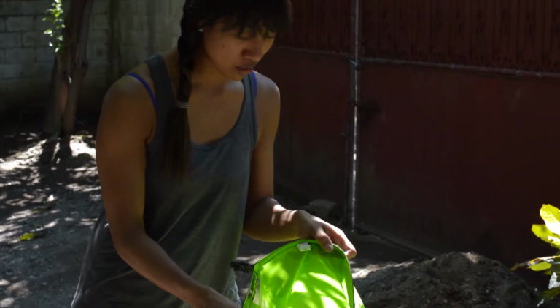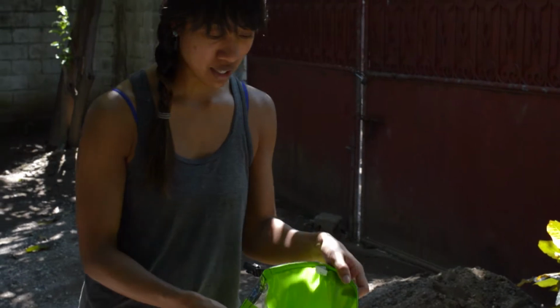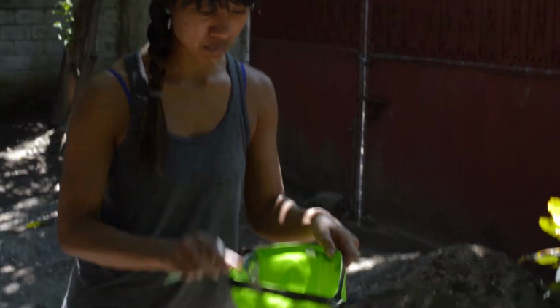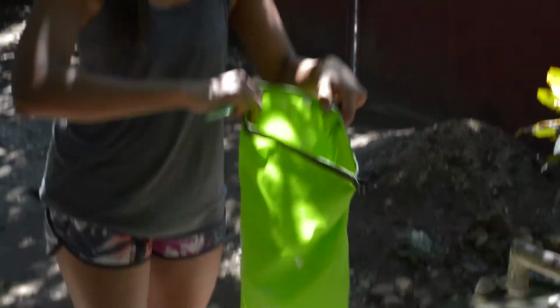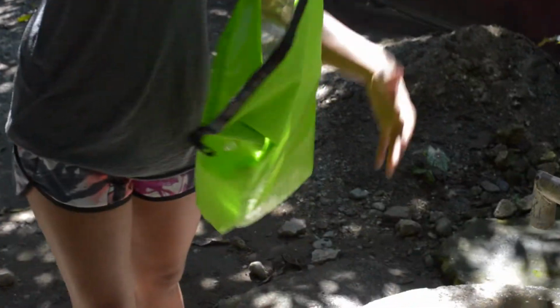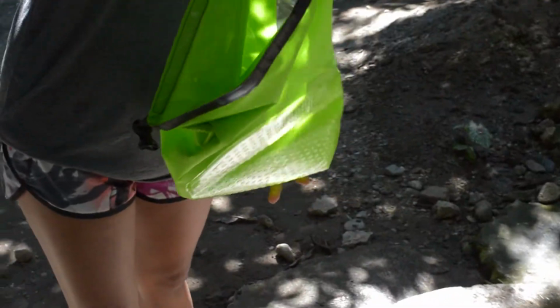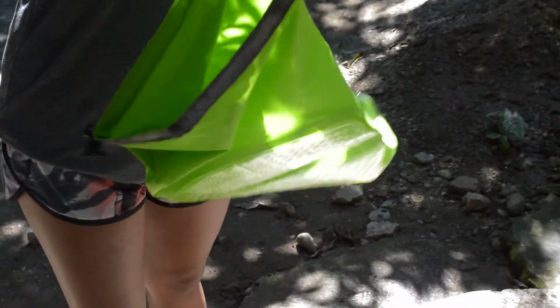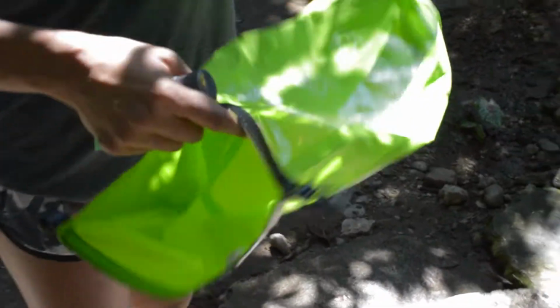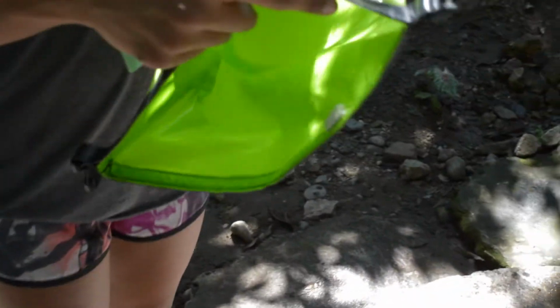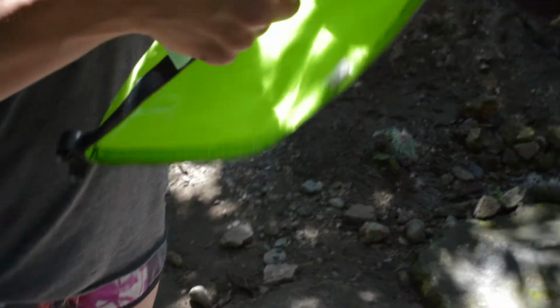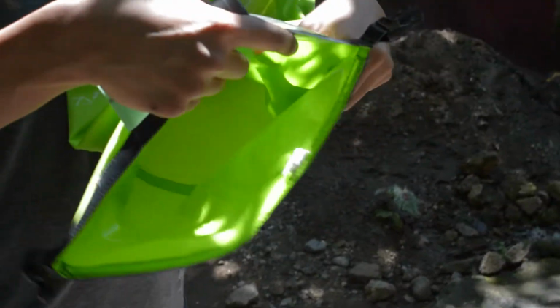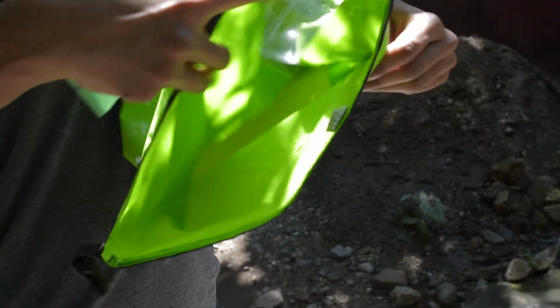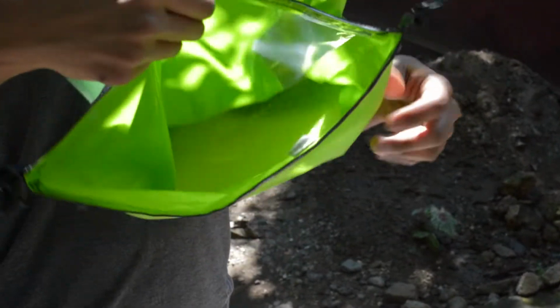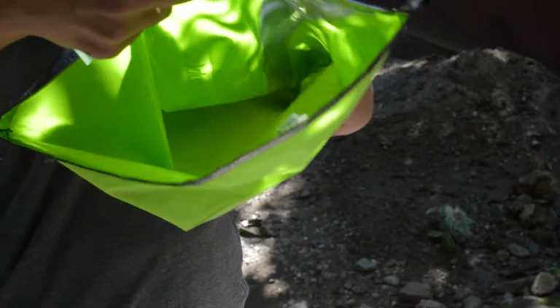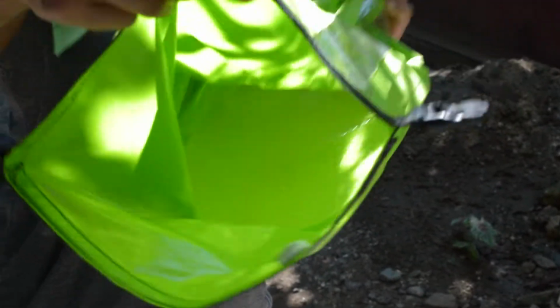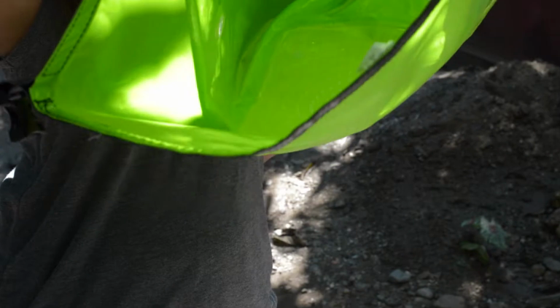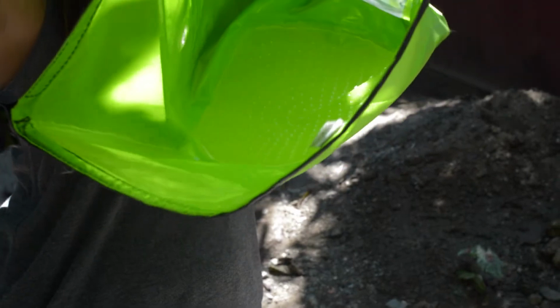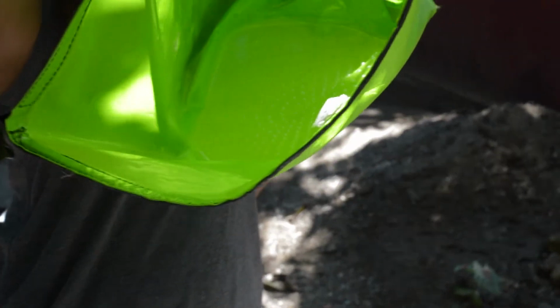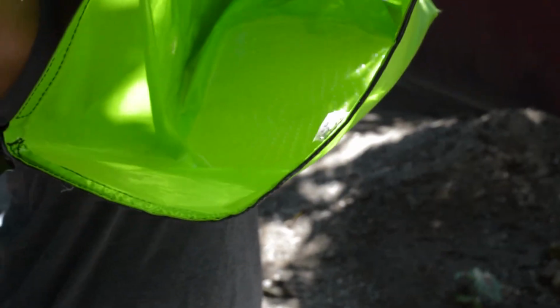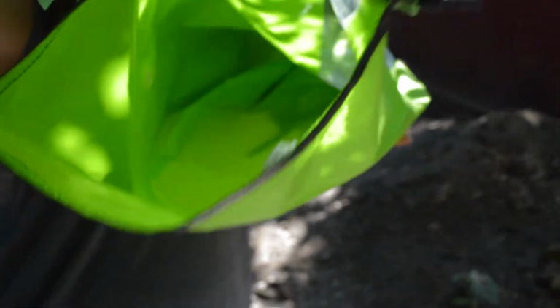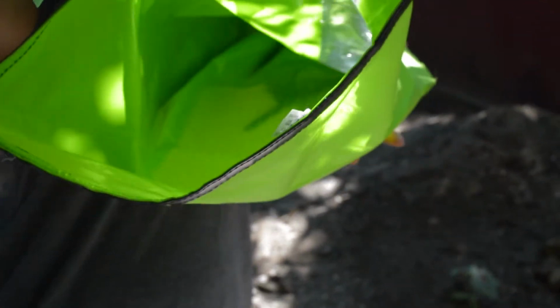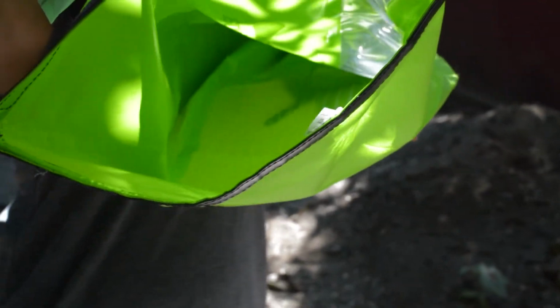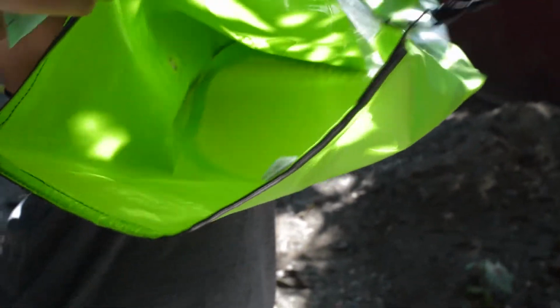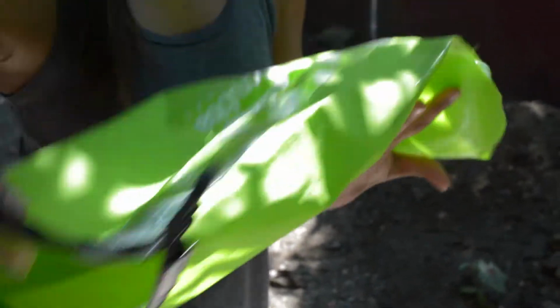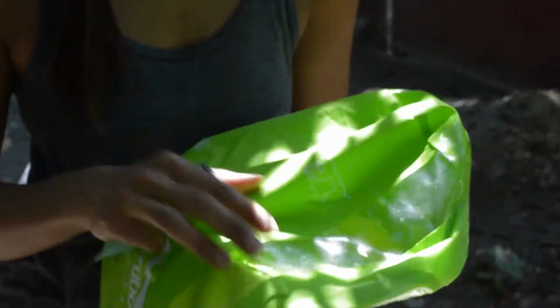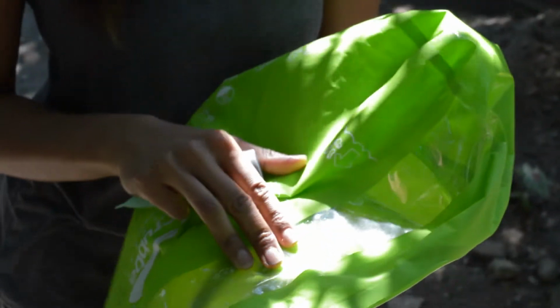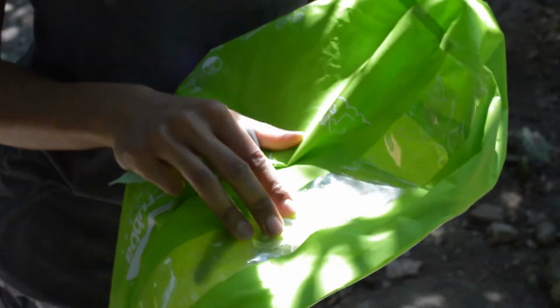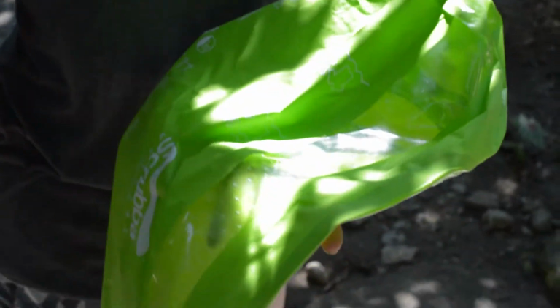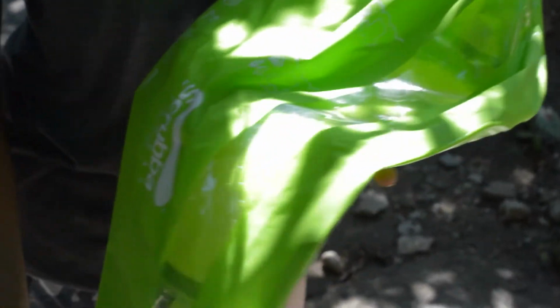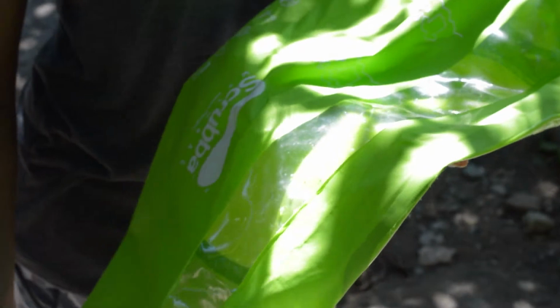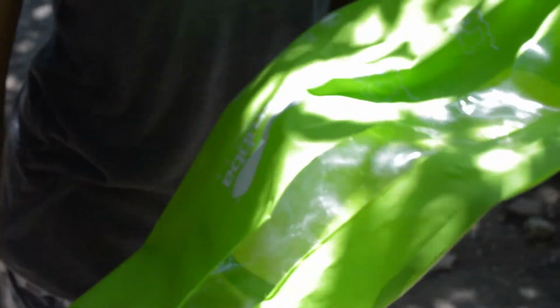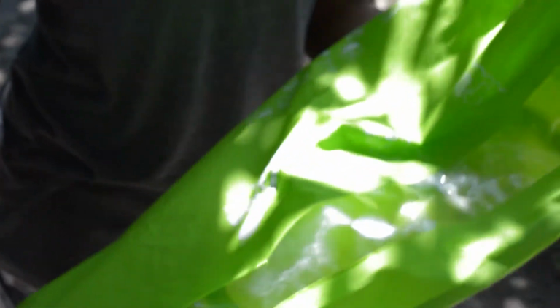The Scrubba is just a little plastic bag, kind of like the bags used for water sports. Inside you can see a little flexible washboard — you can kind of see through there. That's why it helps get the clothing clean.